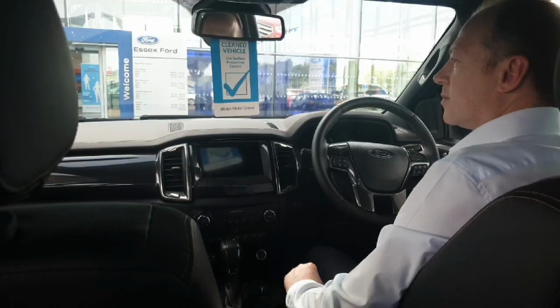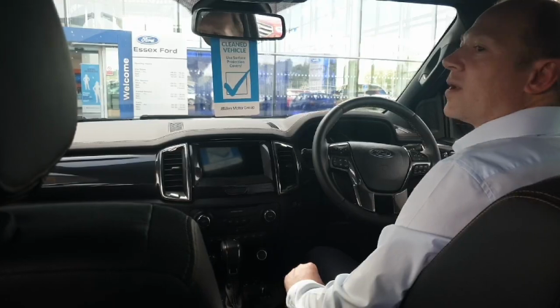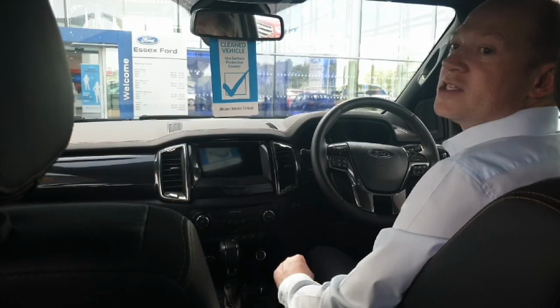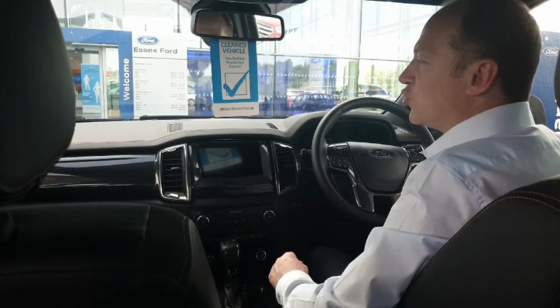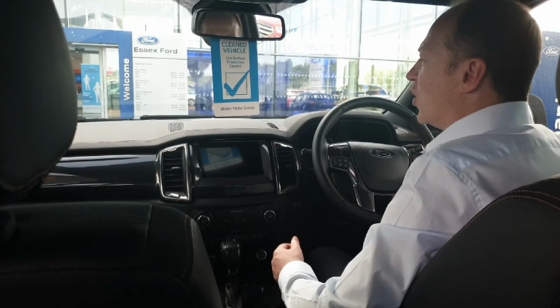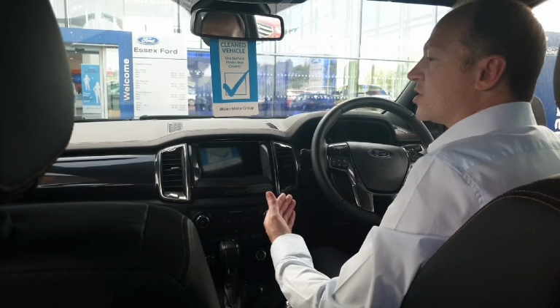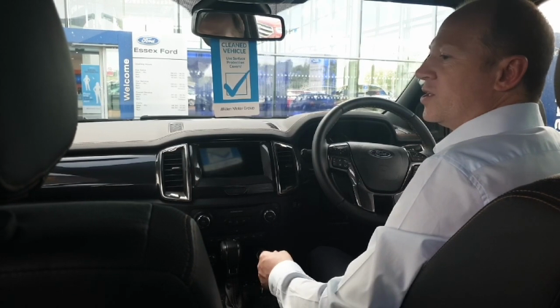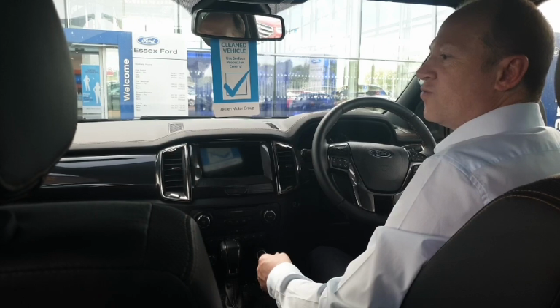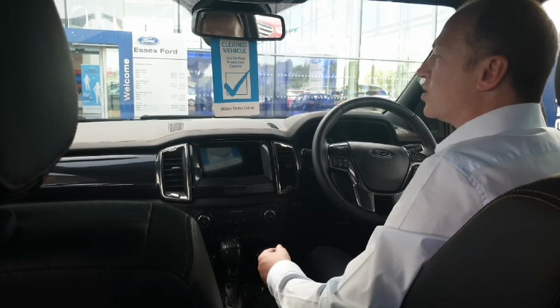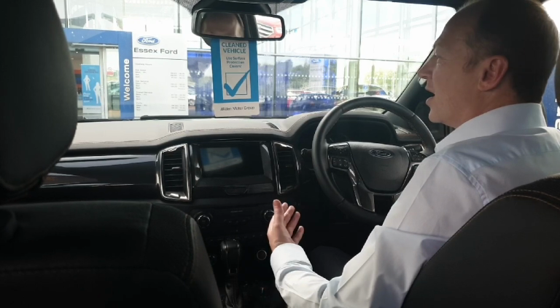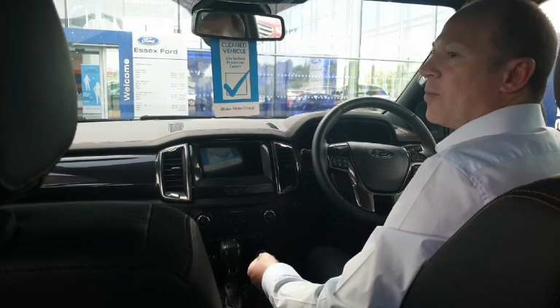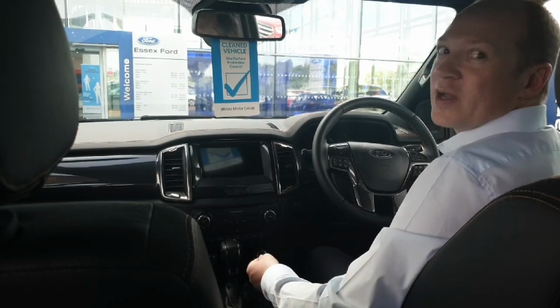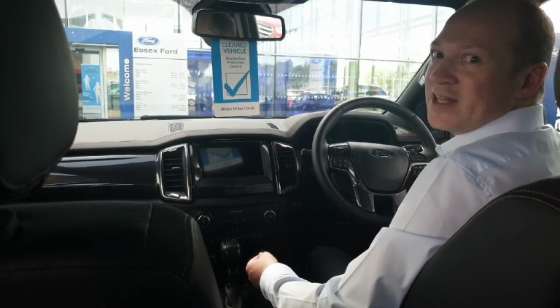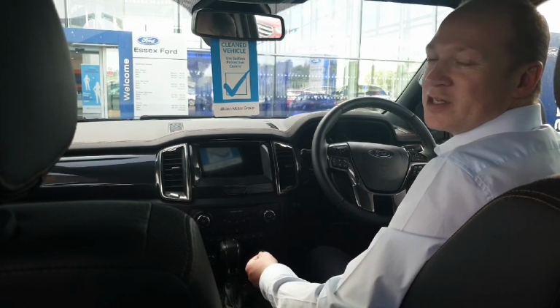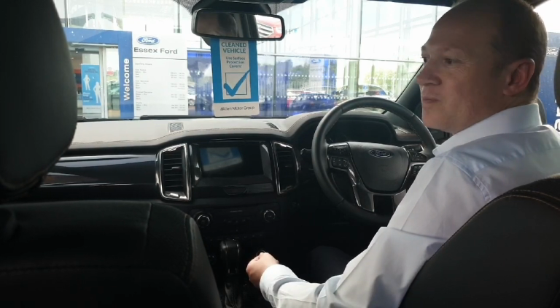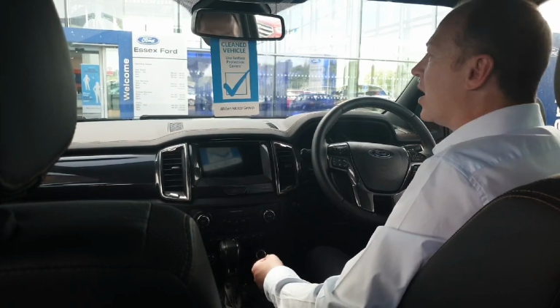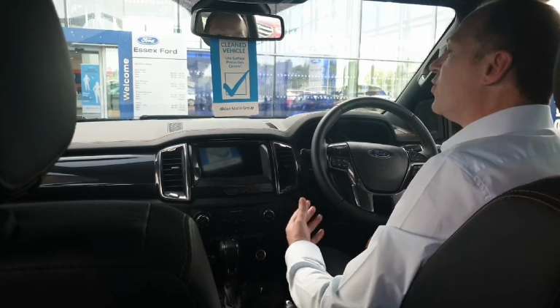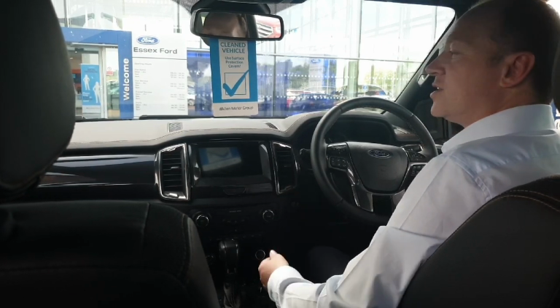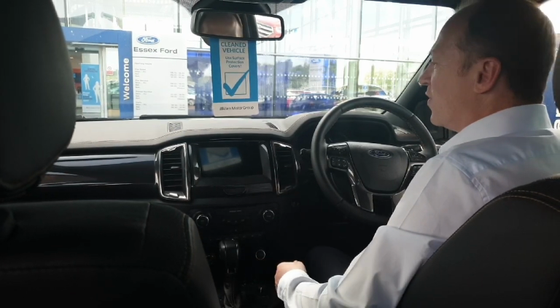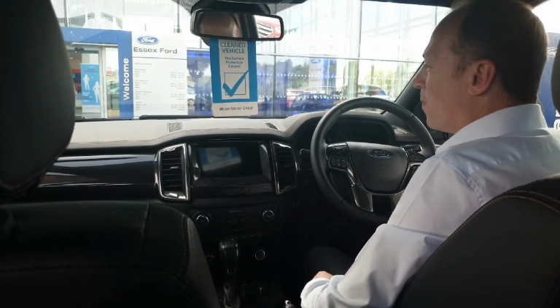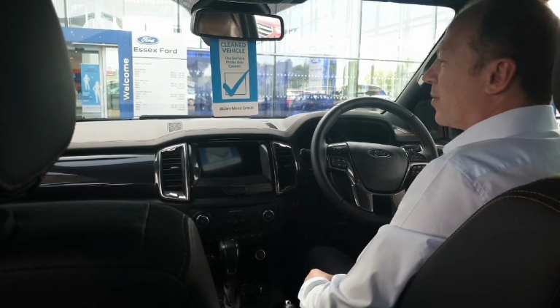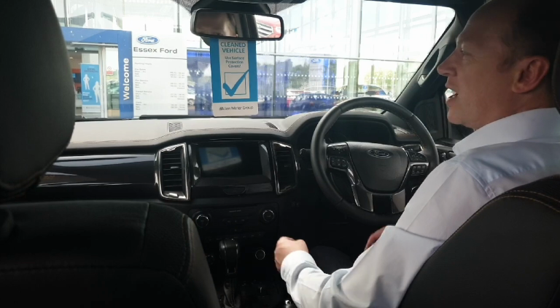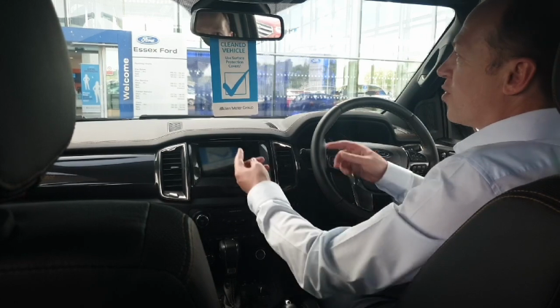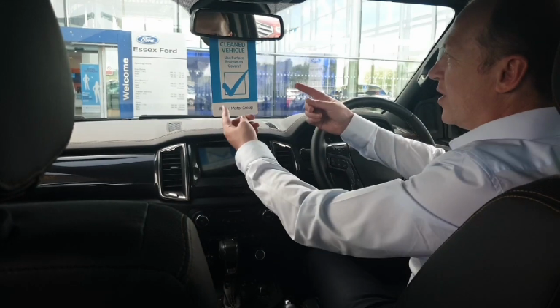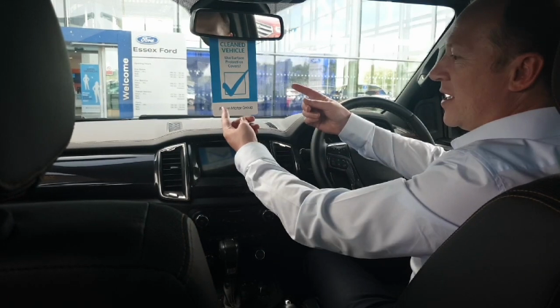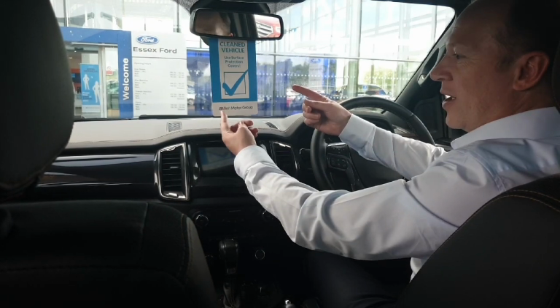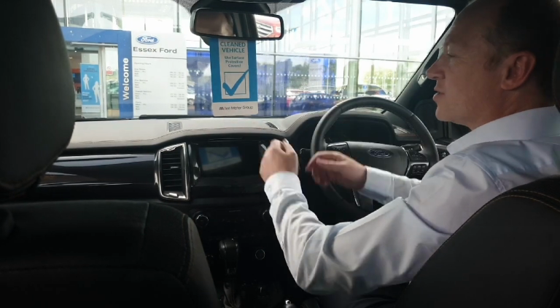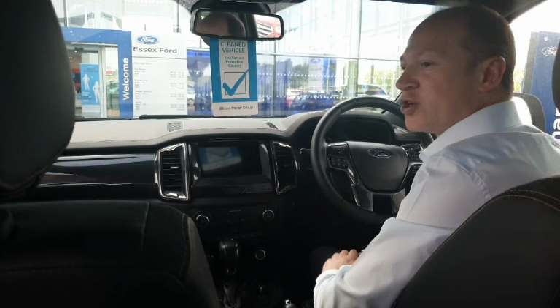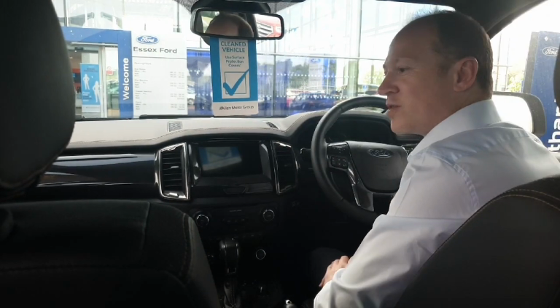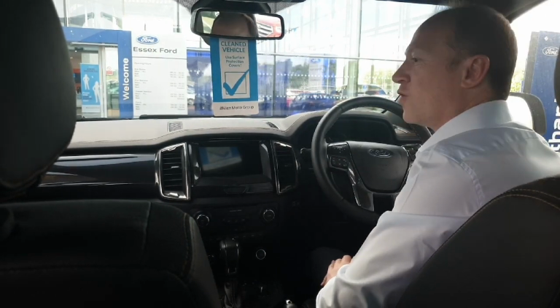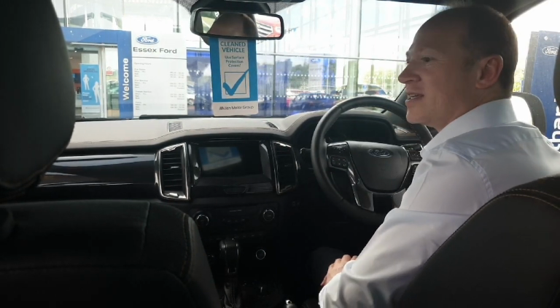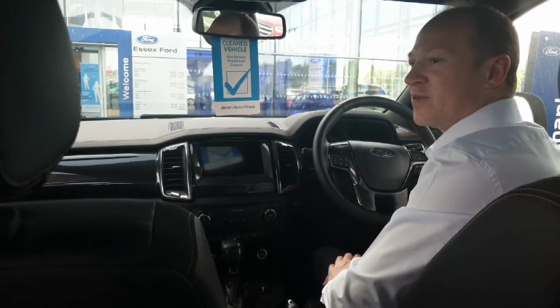Please continue to observe the social distancing rules and signposts on exiting the dealership. If you're collecting a new vehicle, please look out for the prominent vehicle clean sign as a final assurance that your vehicle is safe to enter.